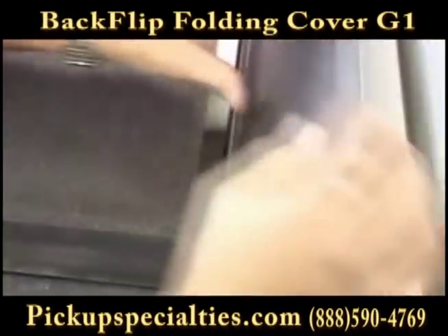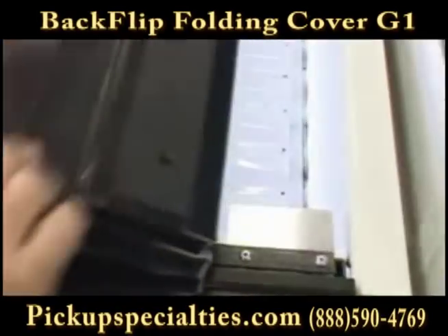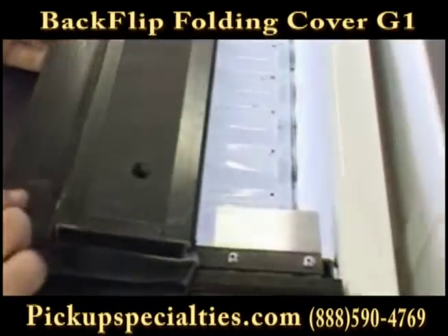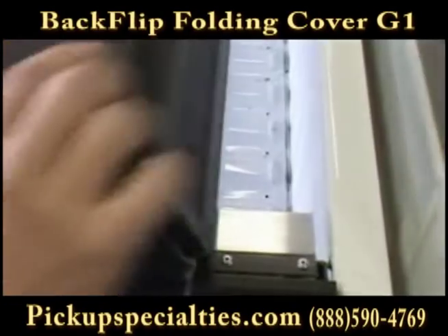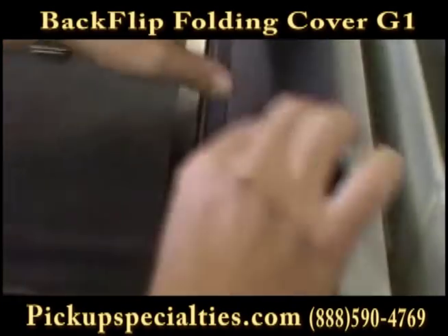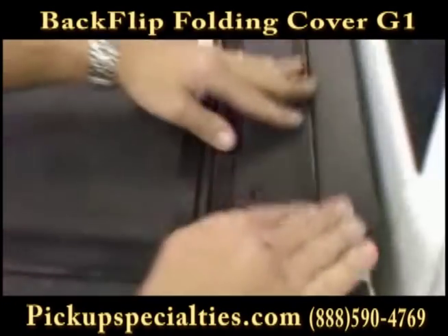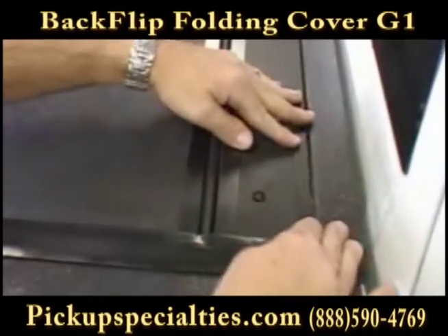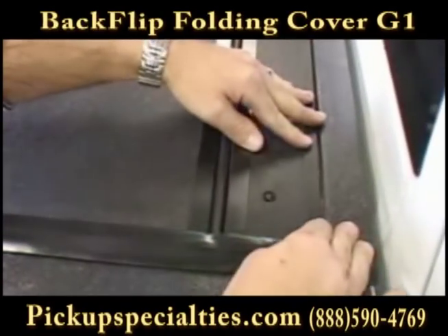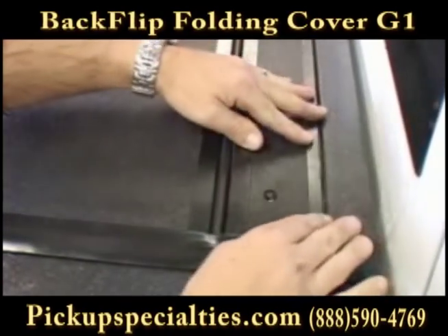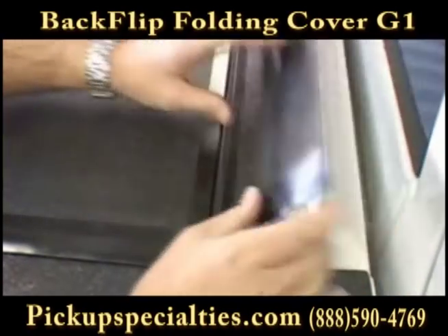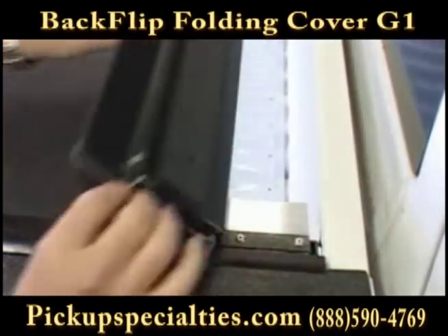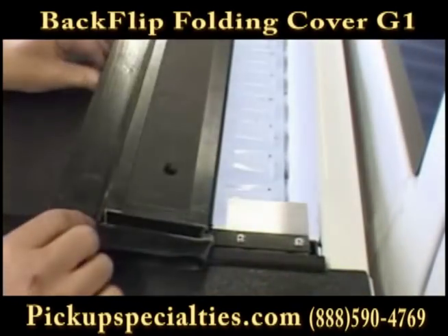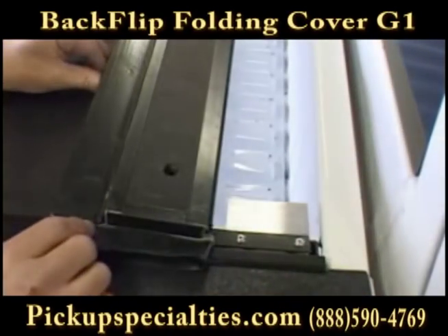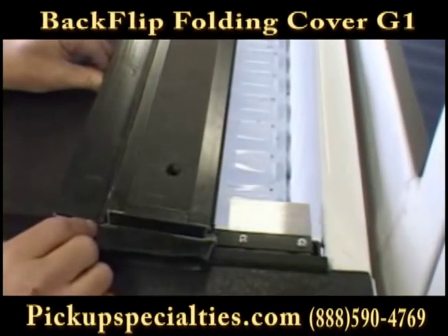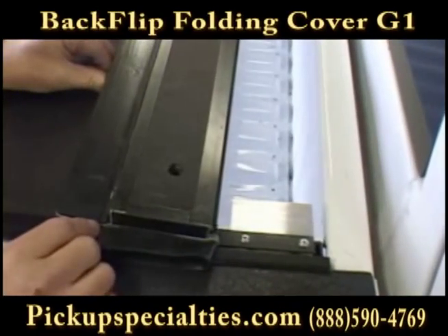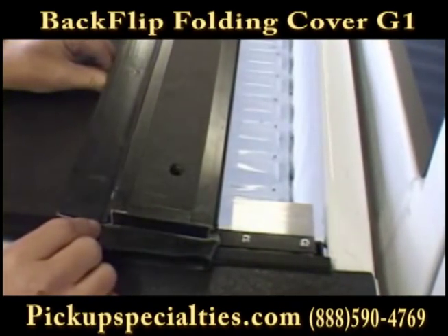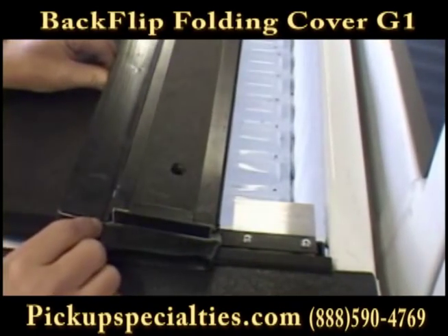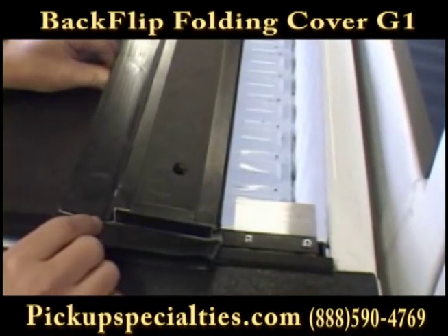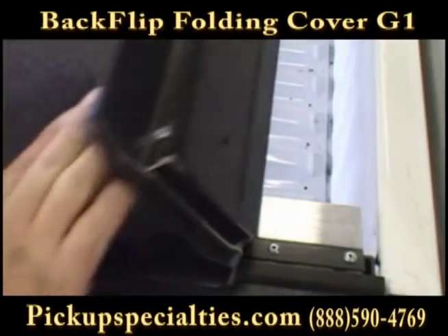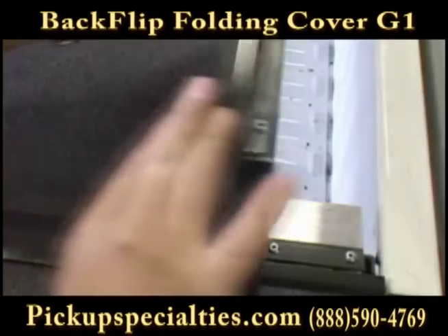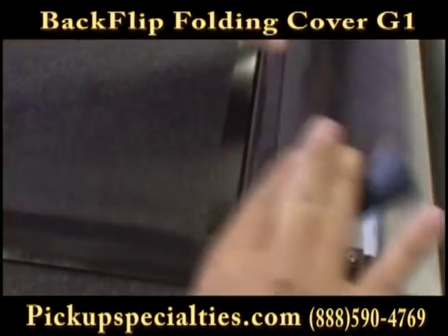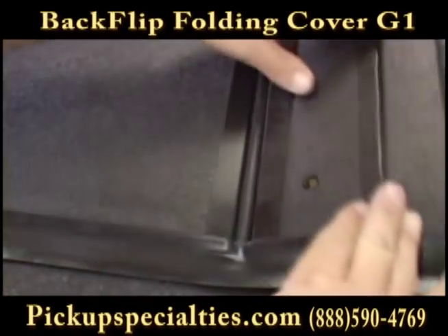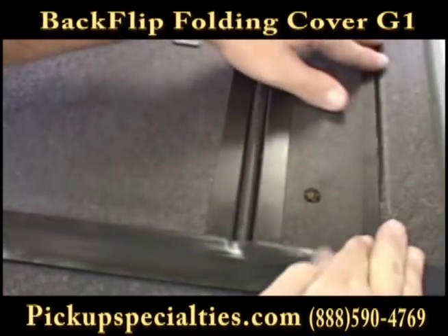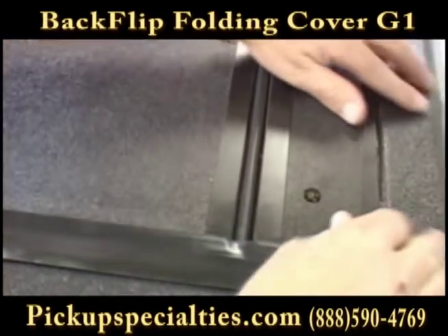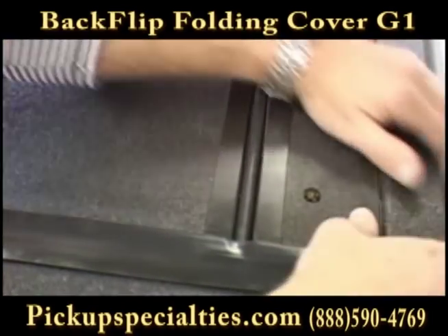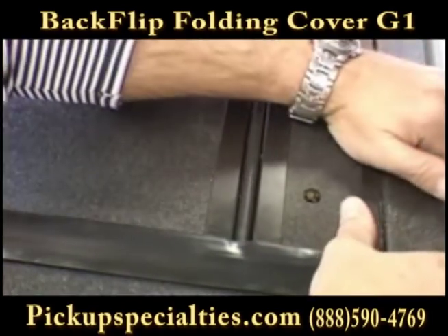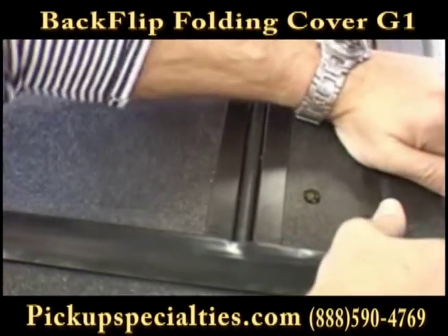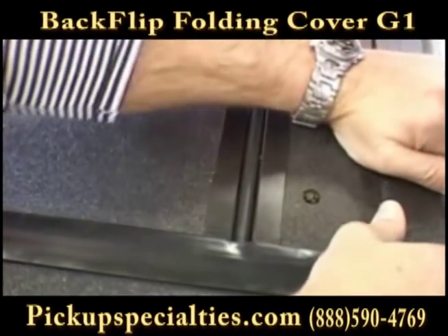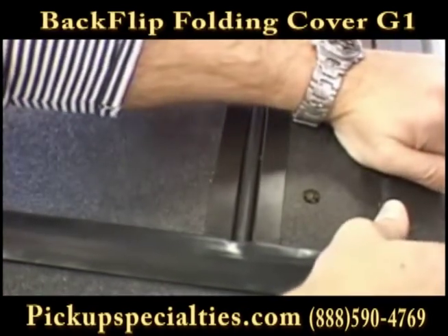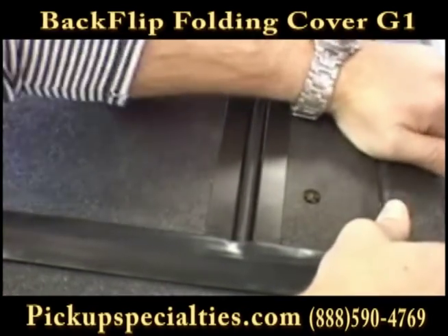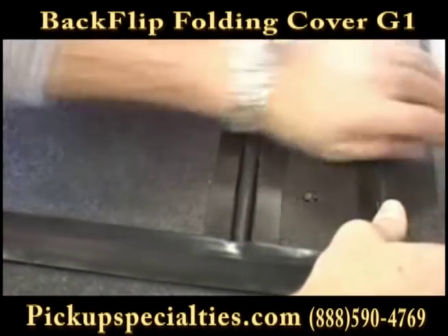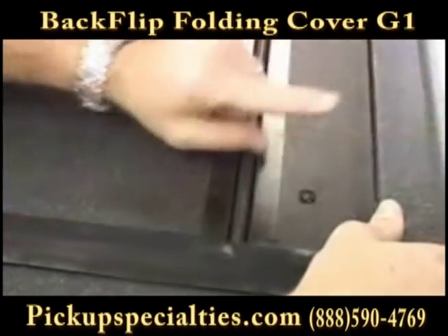It is very important that the Backflip cover be mounted as close to the cab rail as possible. Push the cover forward until you are sure that you have it in the correct position.